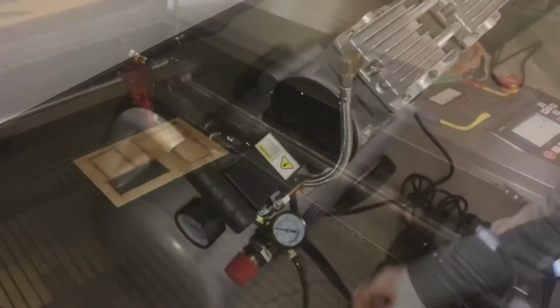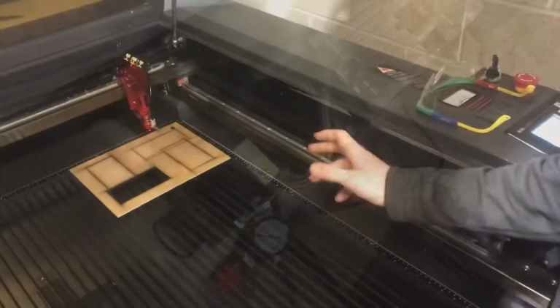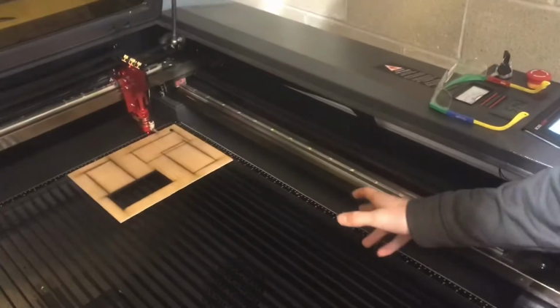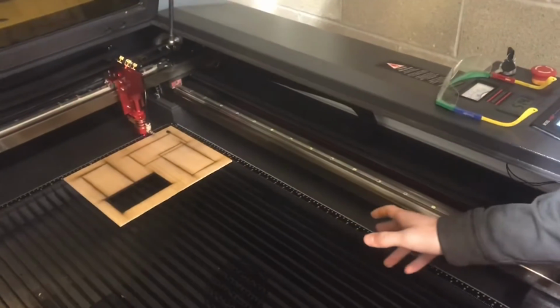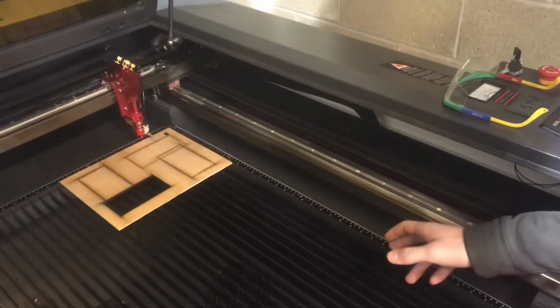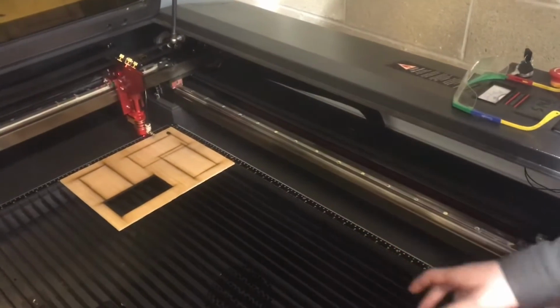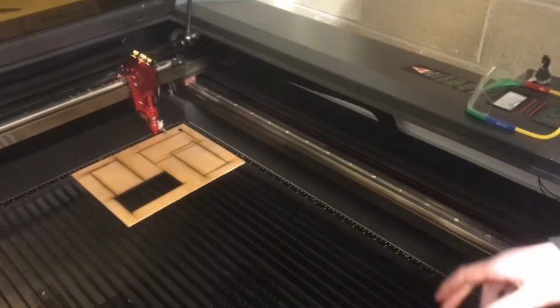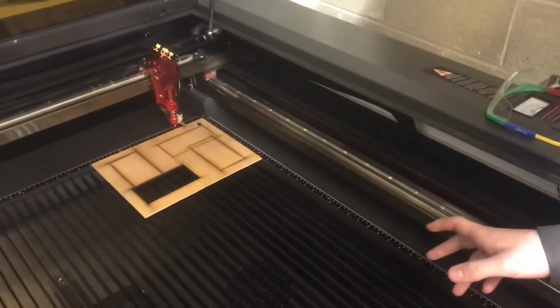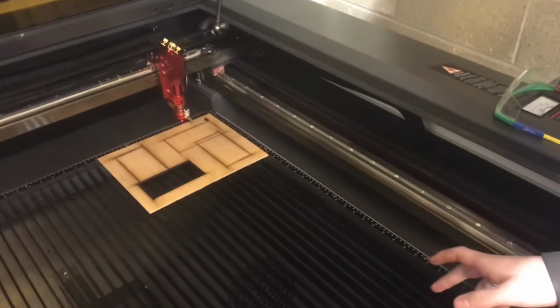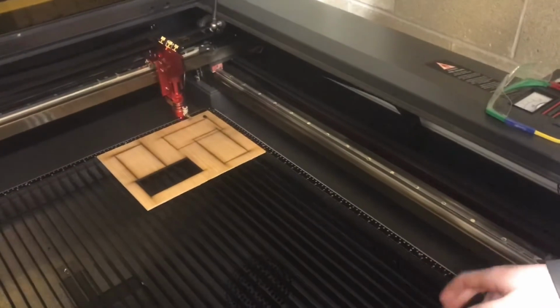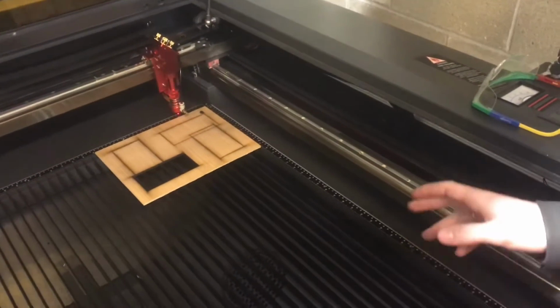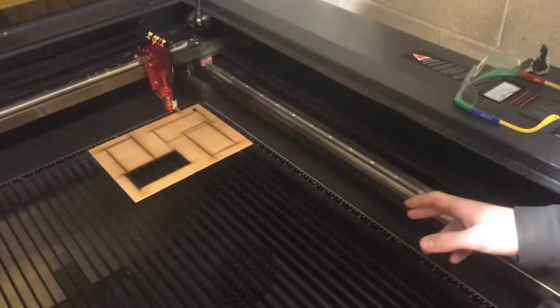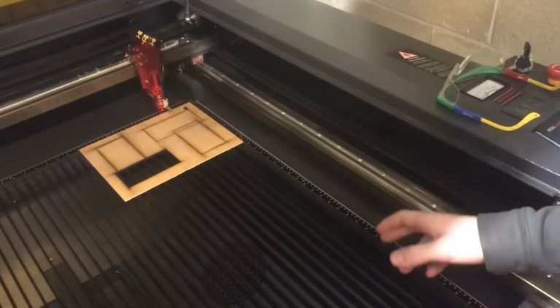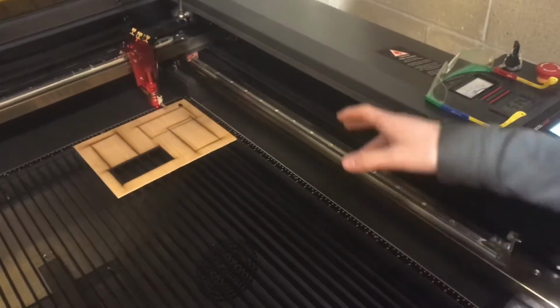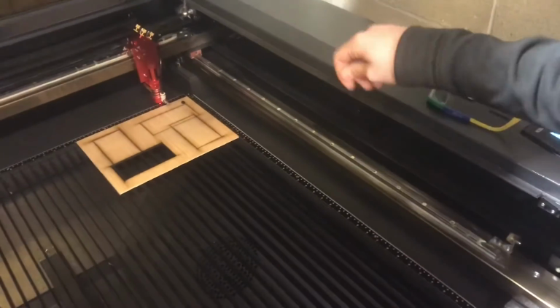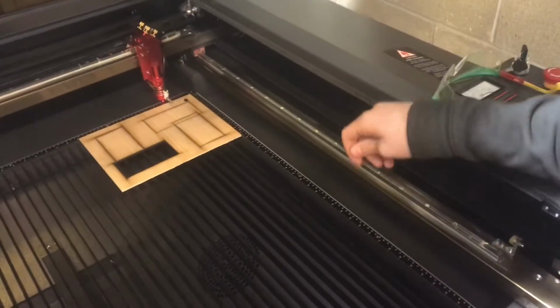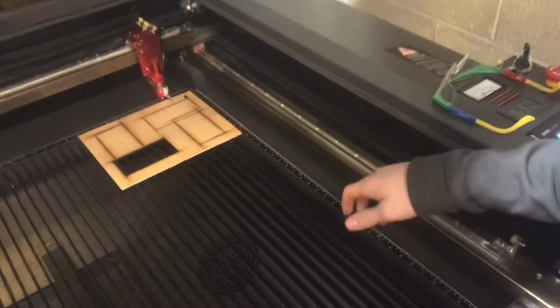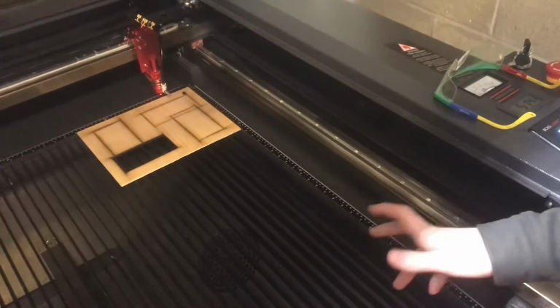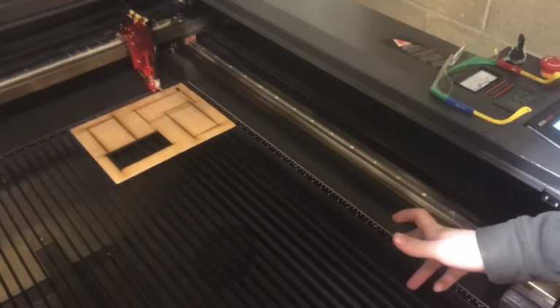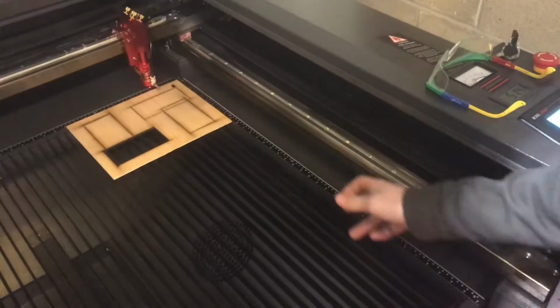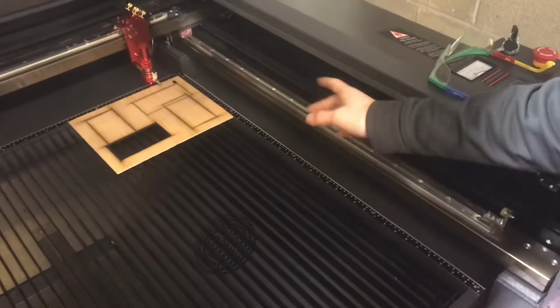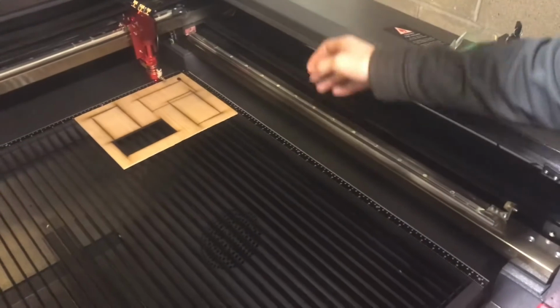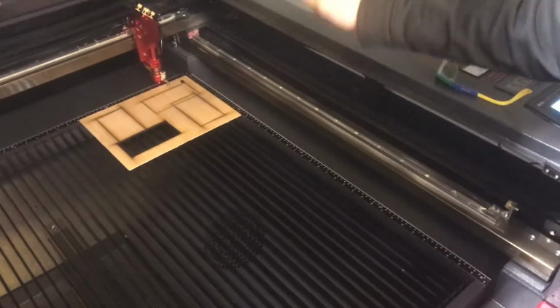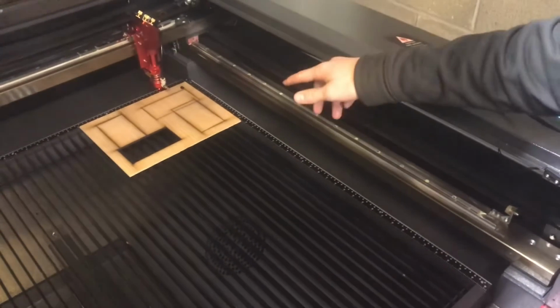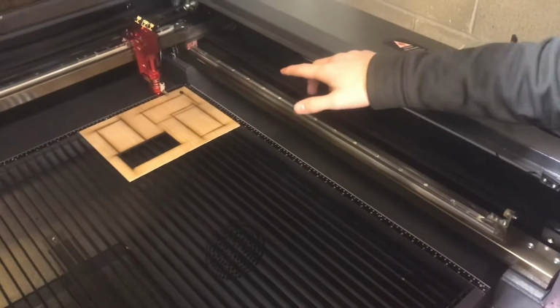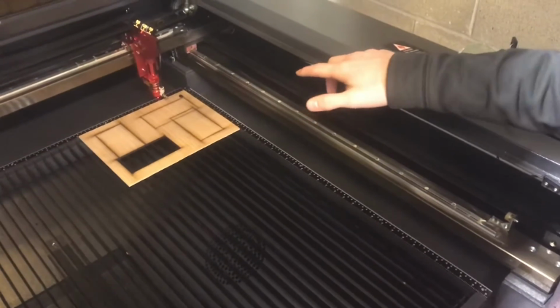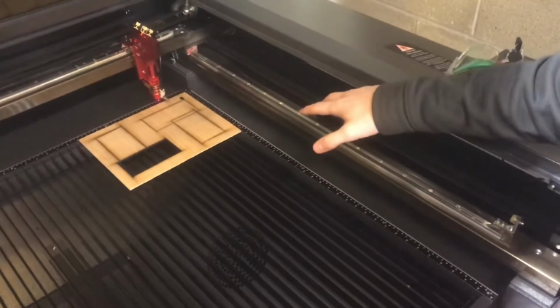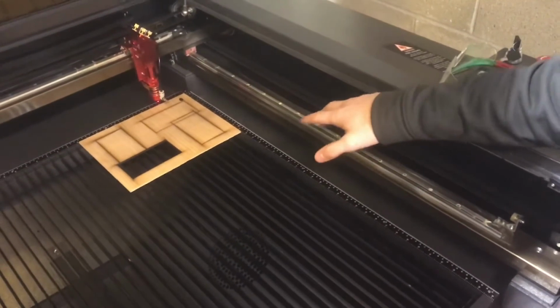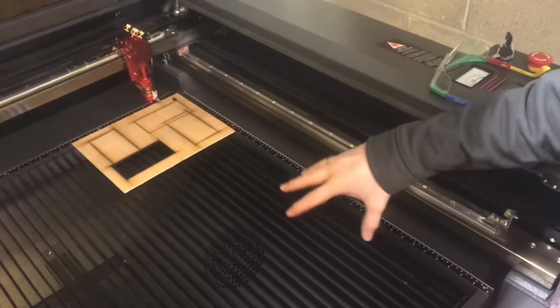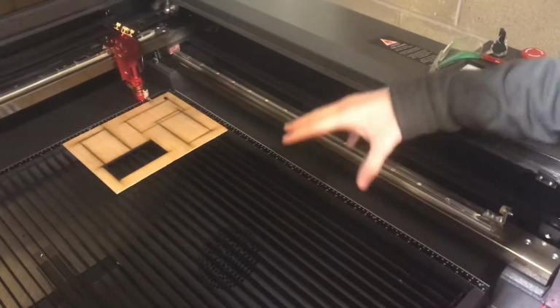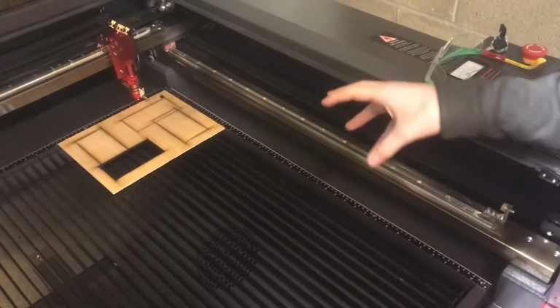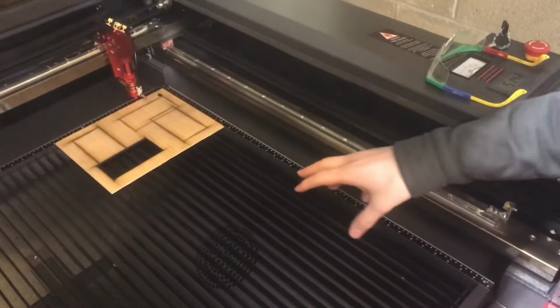We have the air assist hooked up and it's ready. The air assist will only turn on once you start a print. Once you click run, it opens up a valve and it'll start pushing the air through so it doesn't start burning the wood as much.